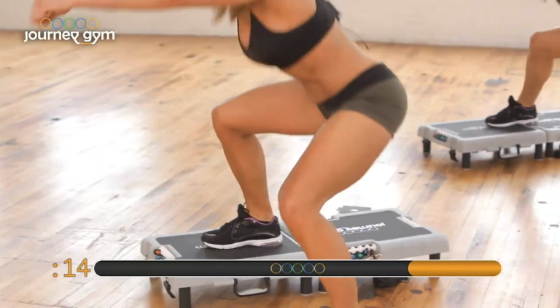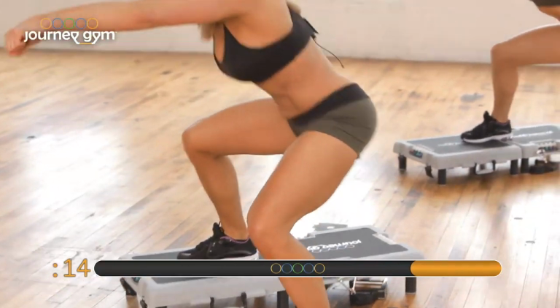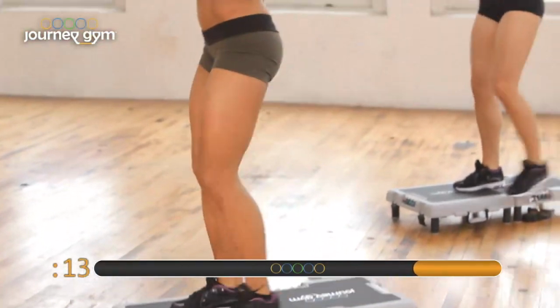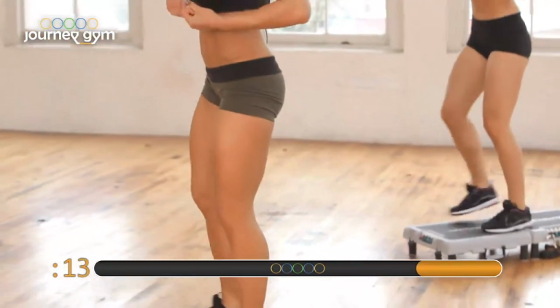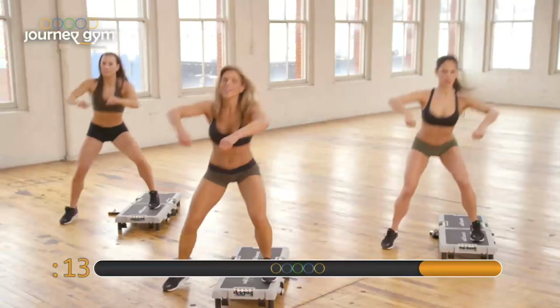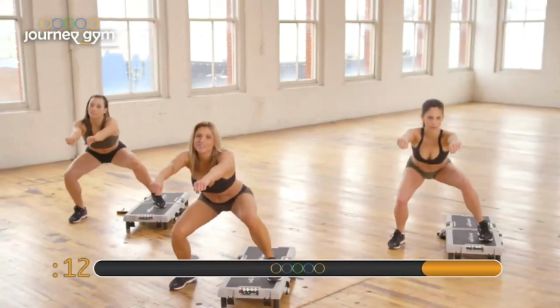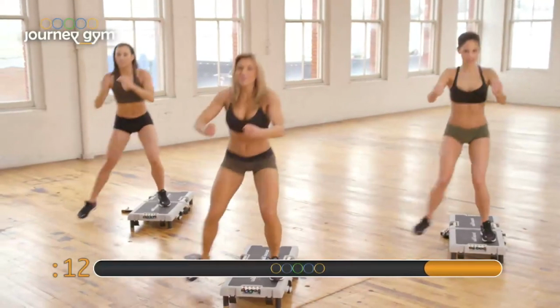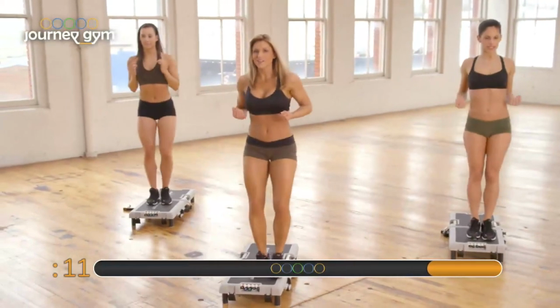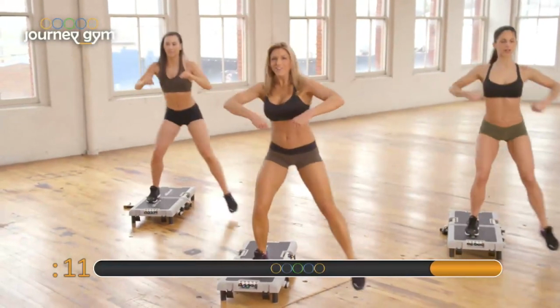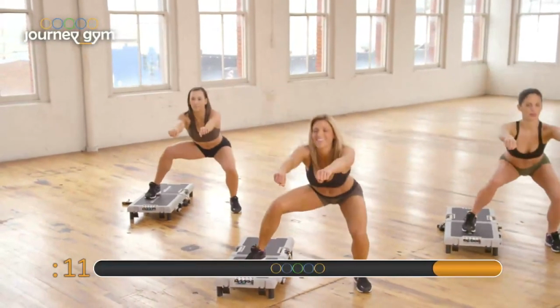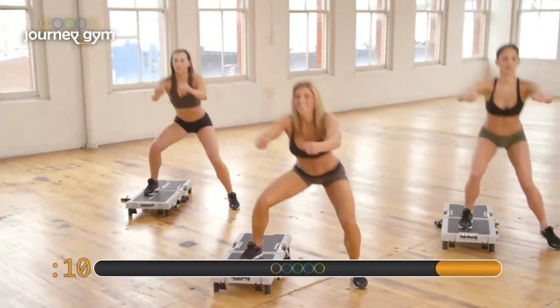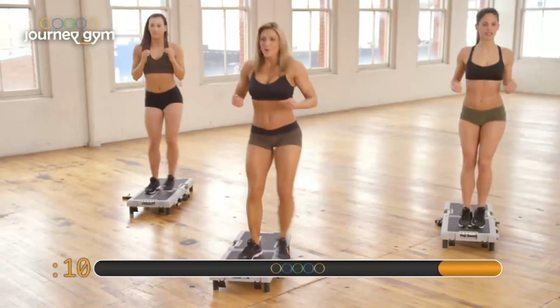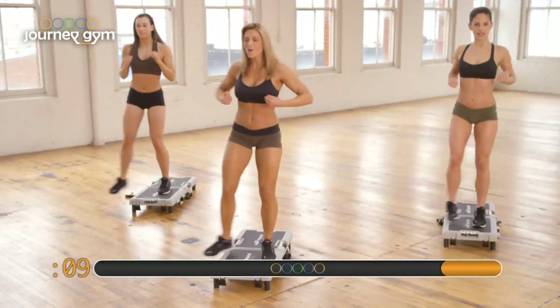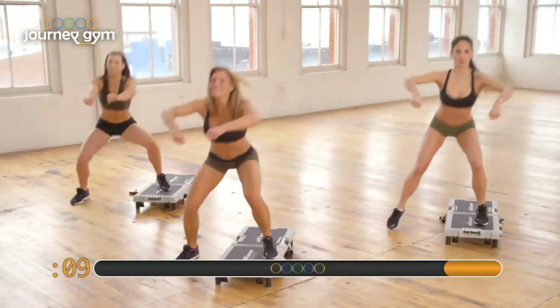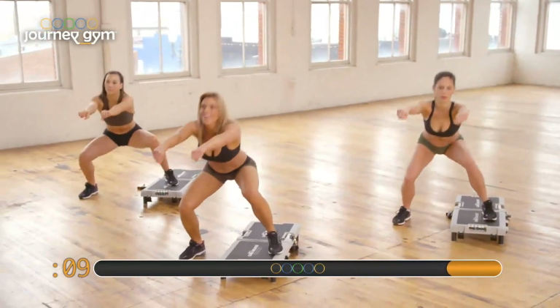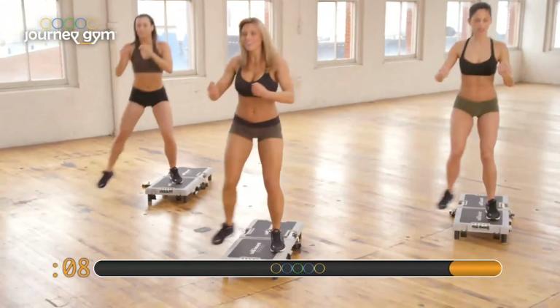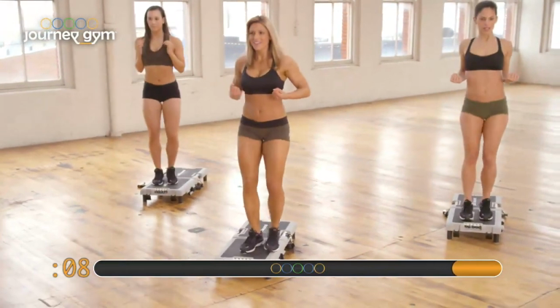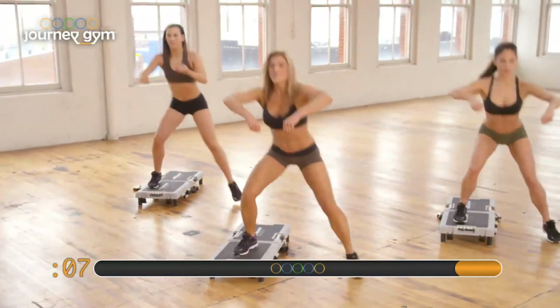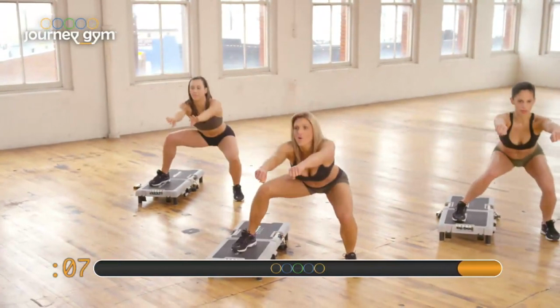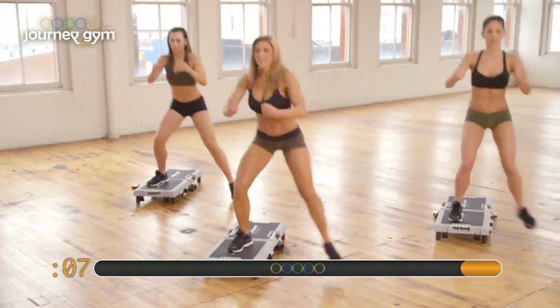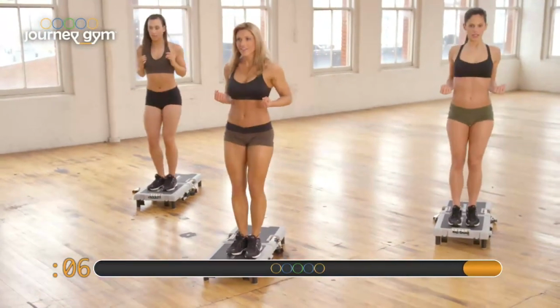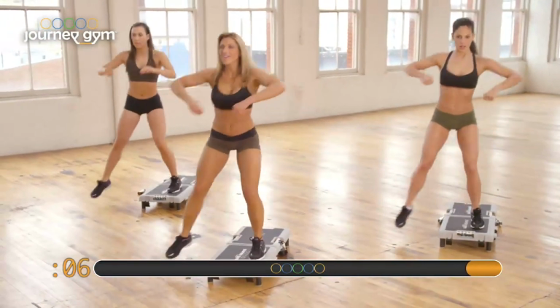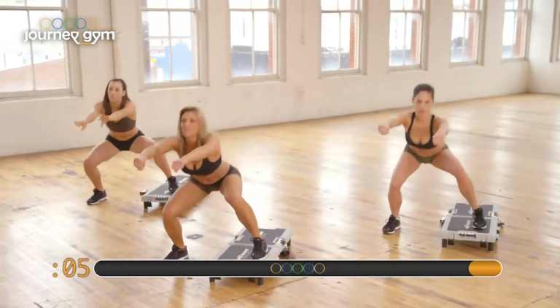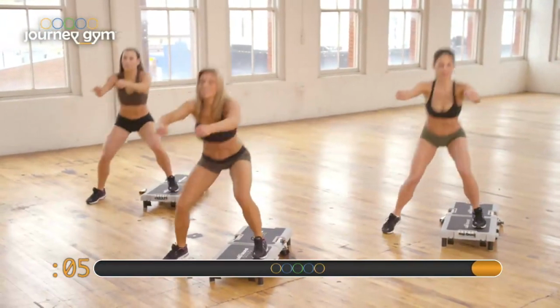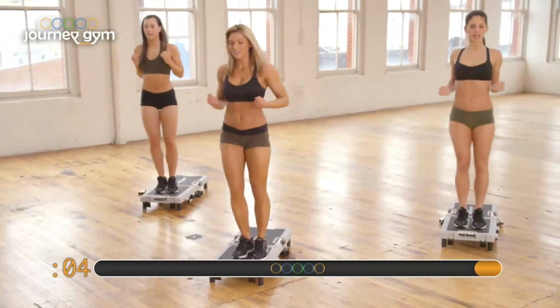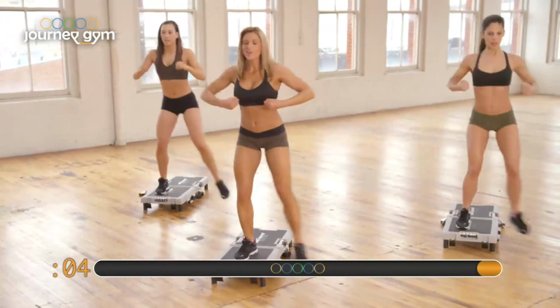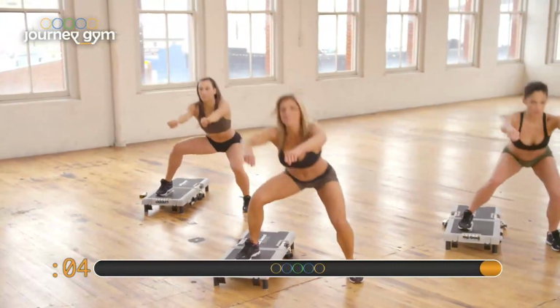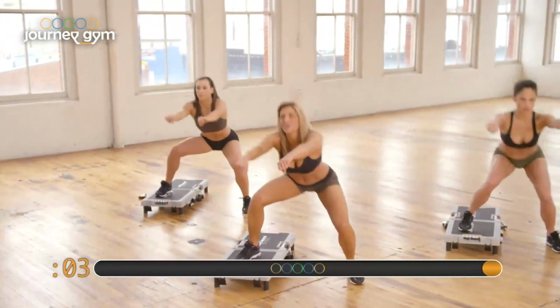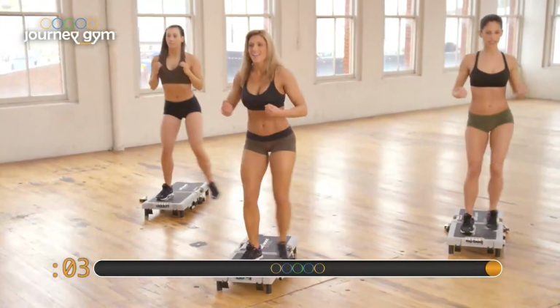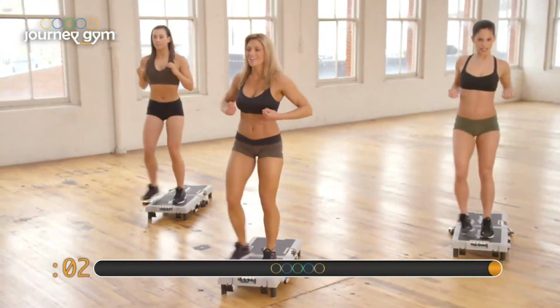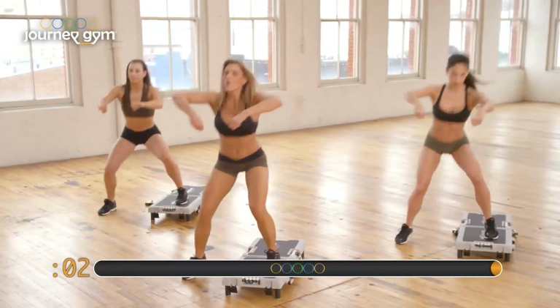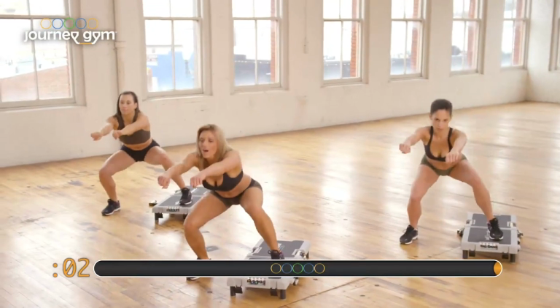Visualize yourself strong, doing something good for yourself. Five, four, three, two, and one.